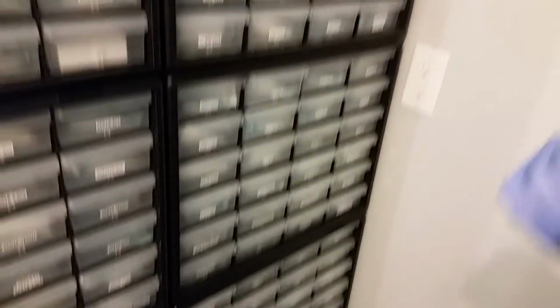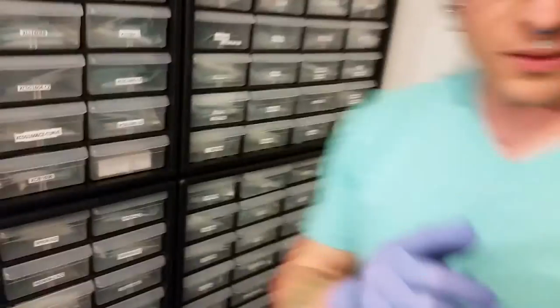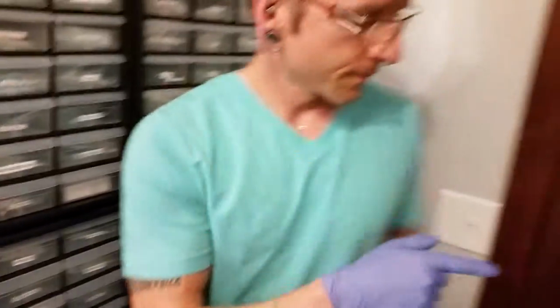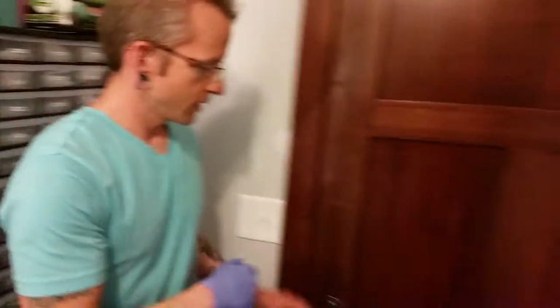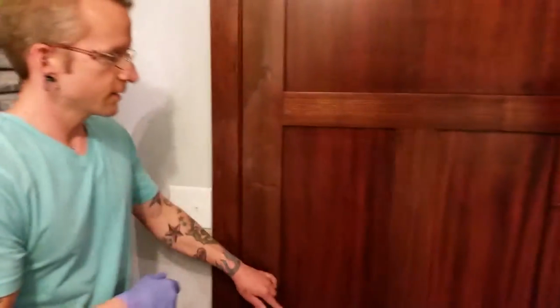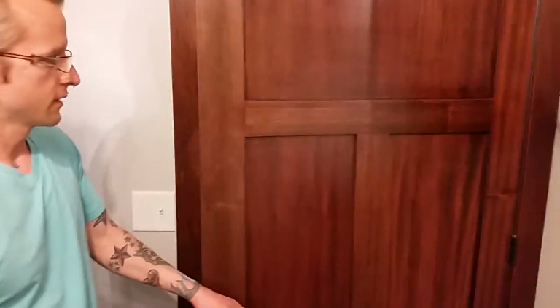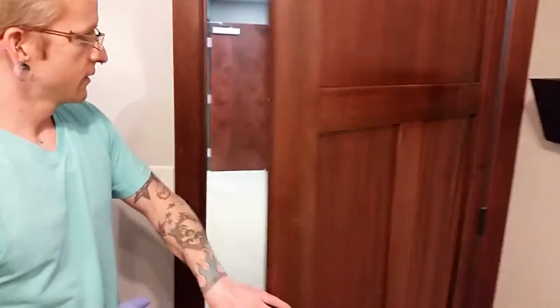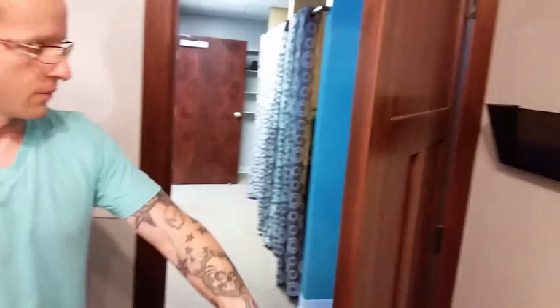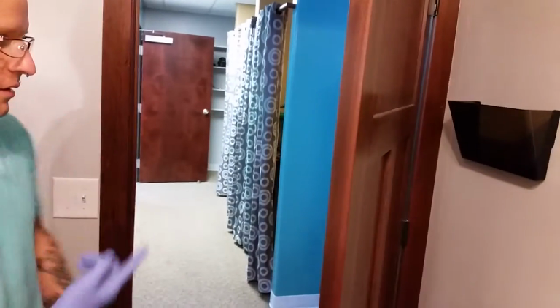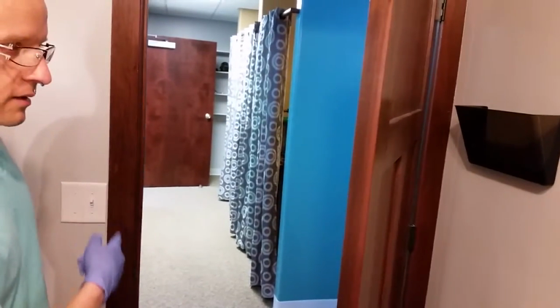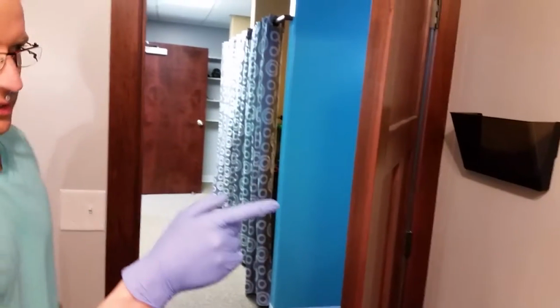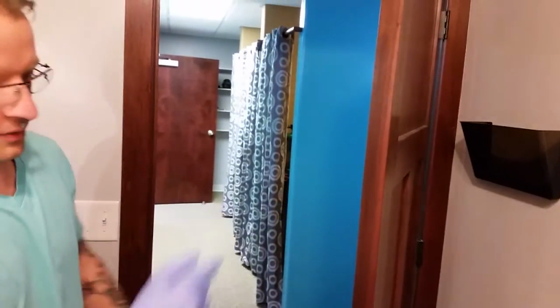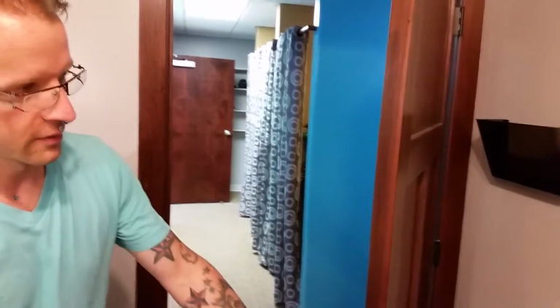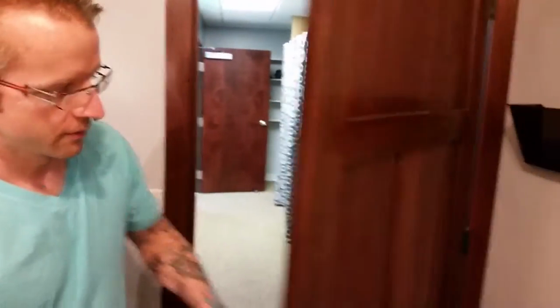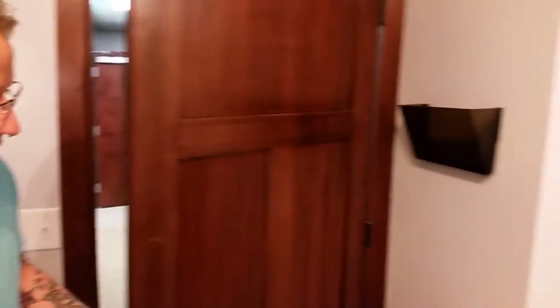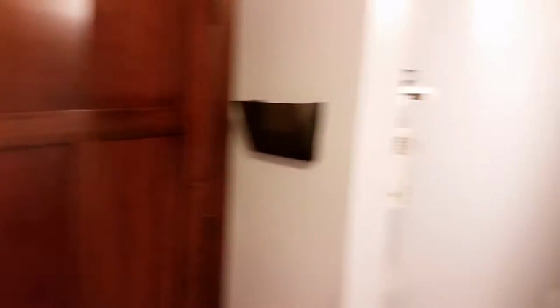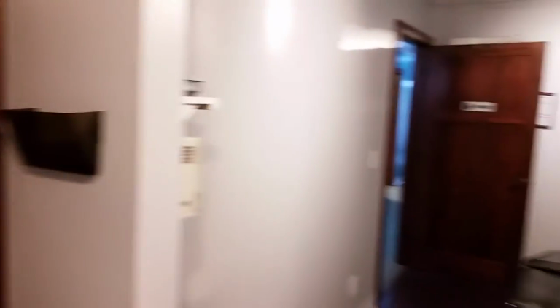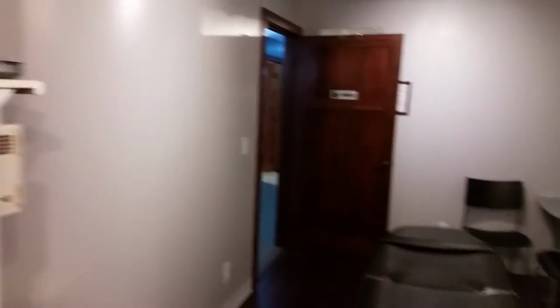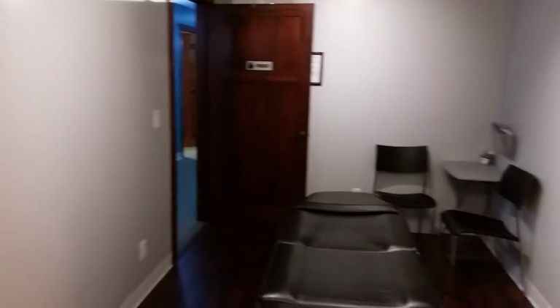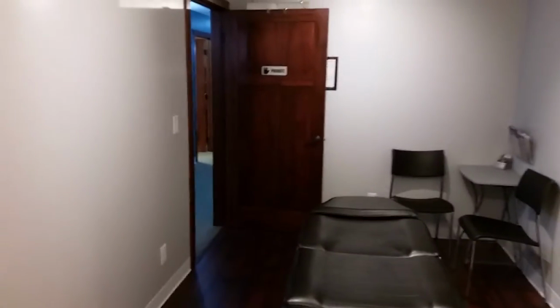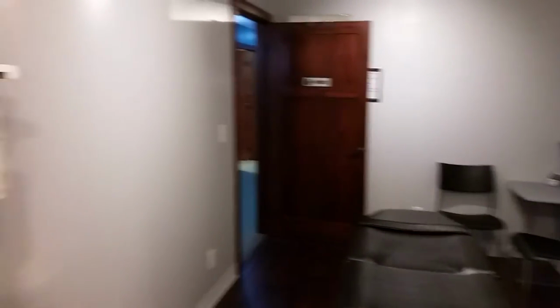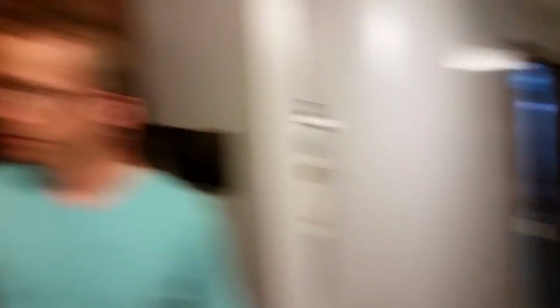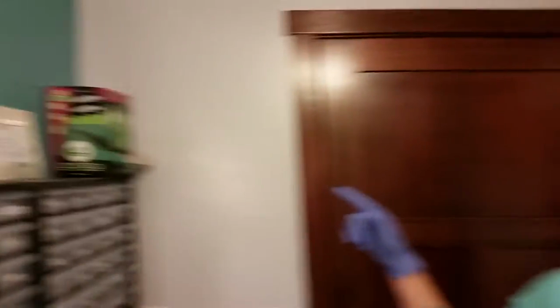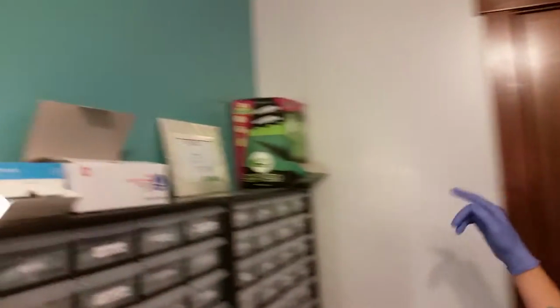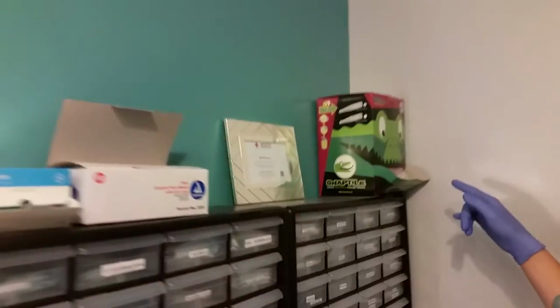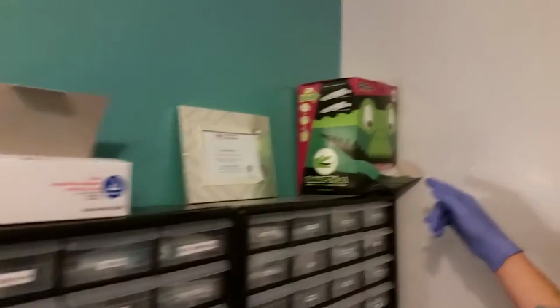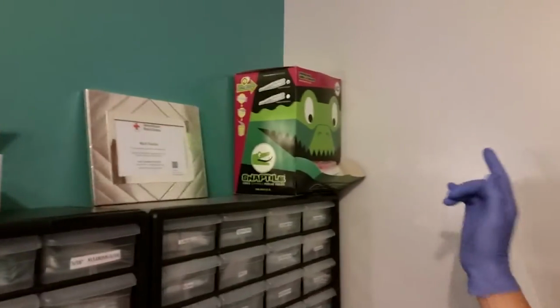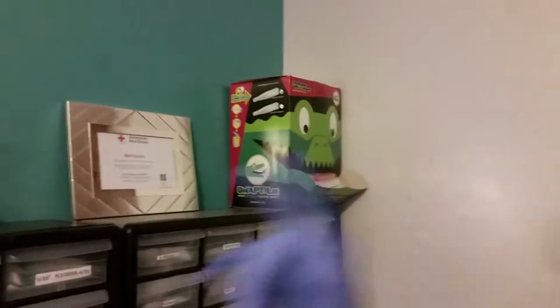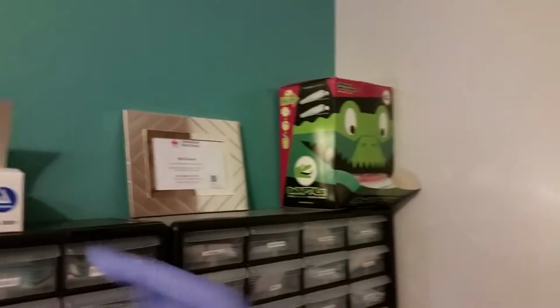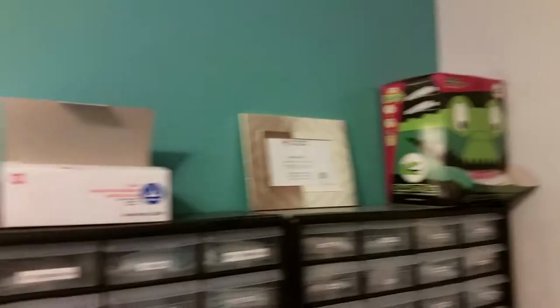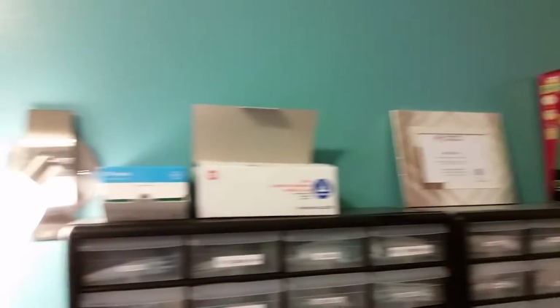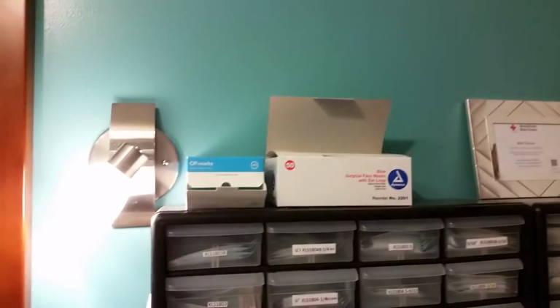Through this door is back to the hallway. I'll take you through the next door of the piercing room over here. Up here I've just got some disposable clamps, face masks, and markers.